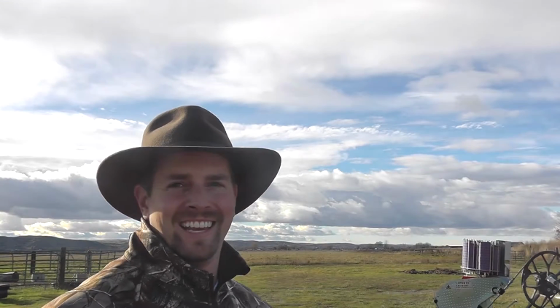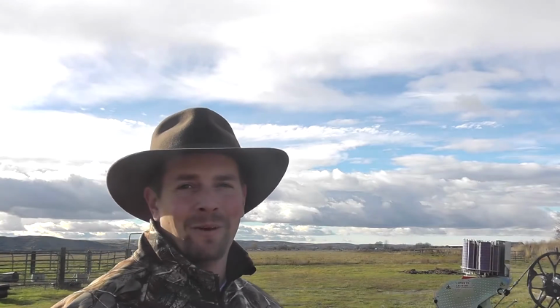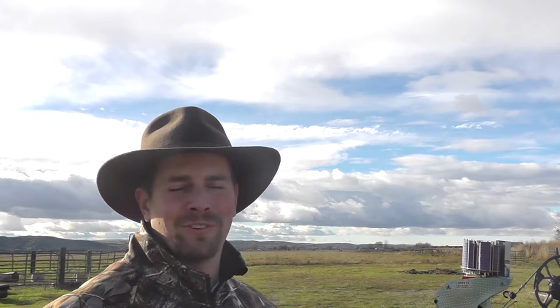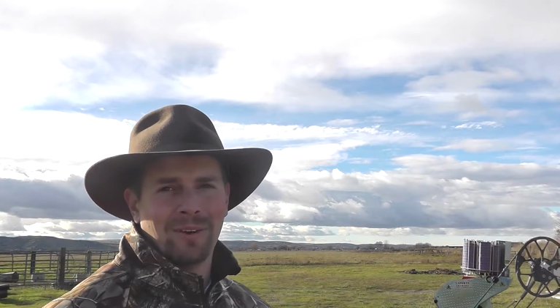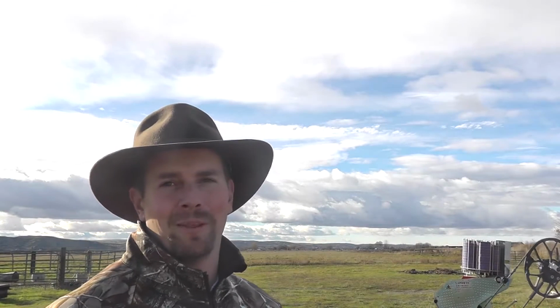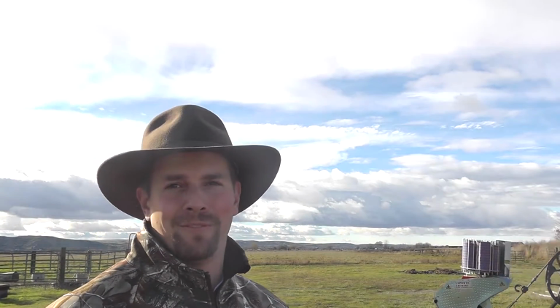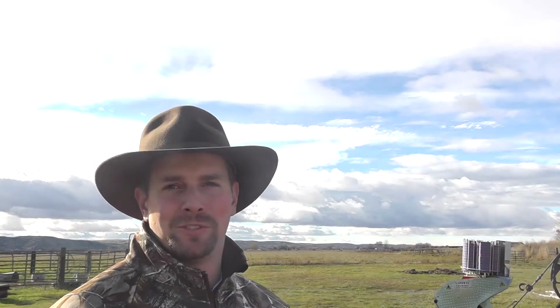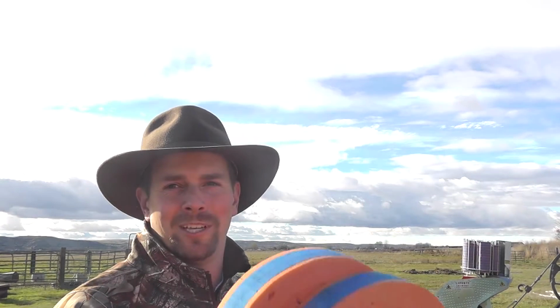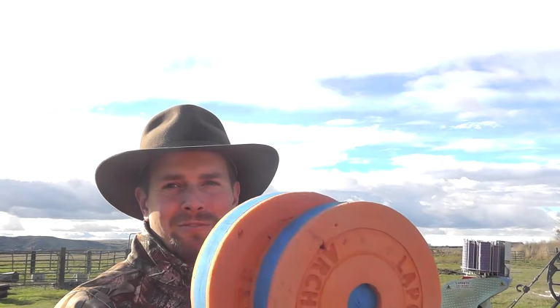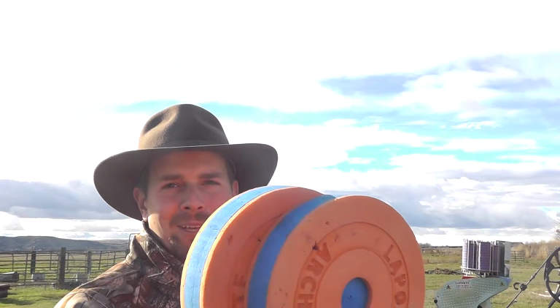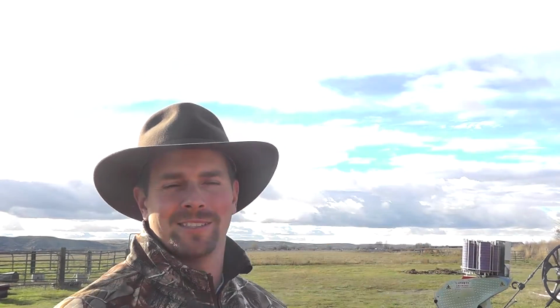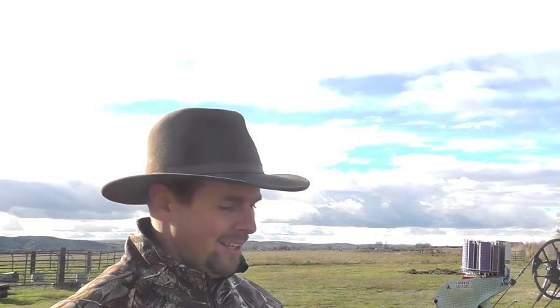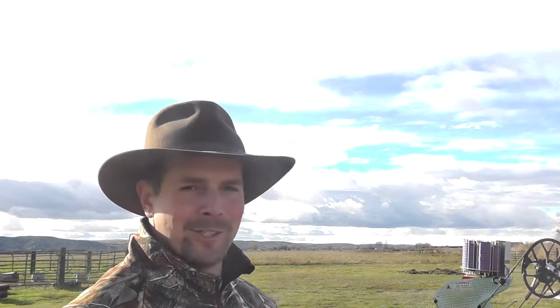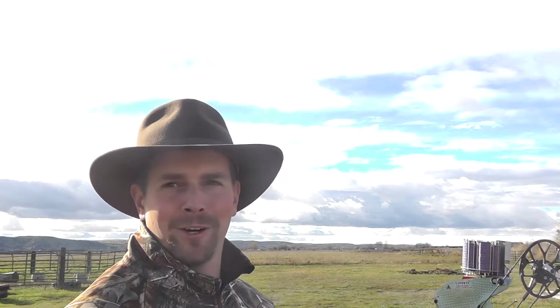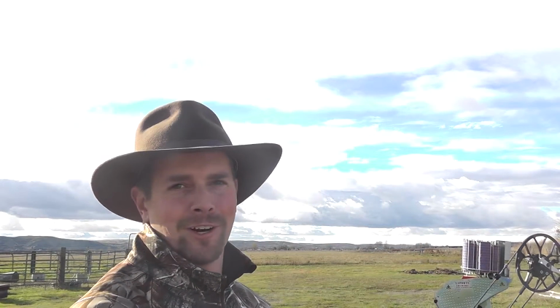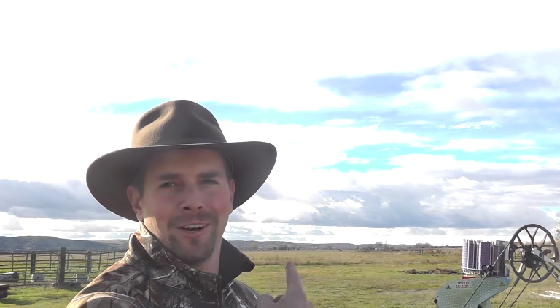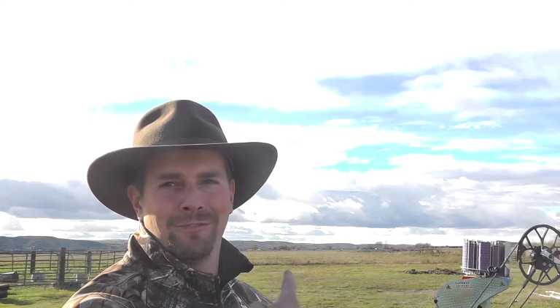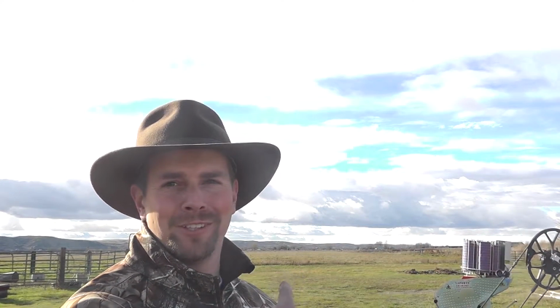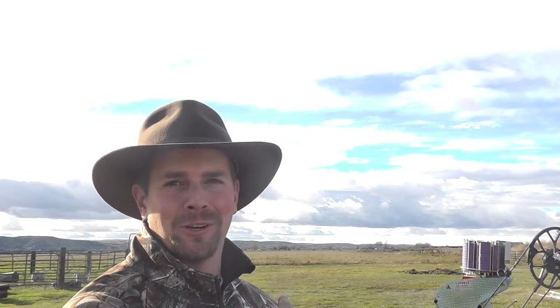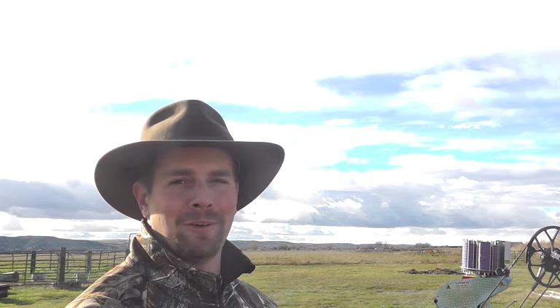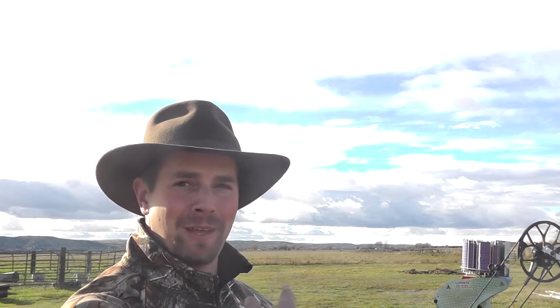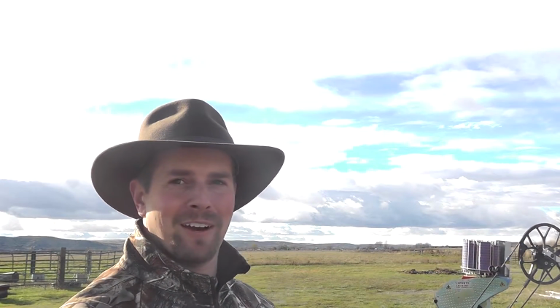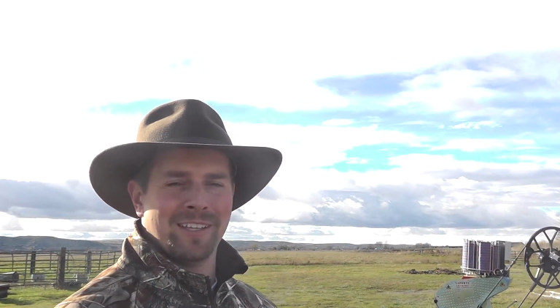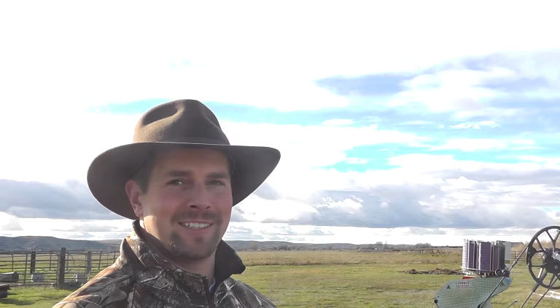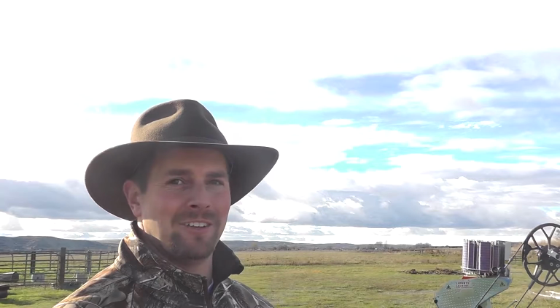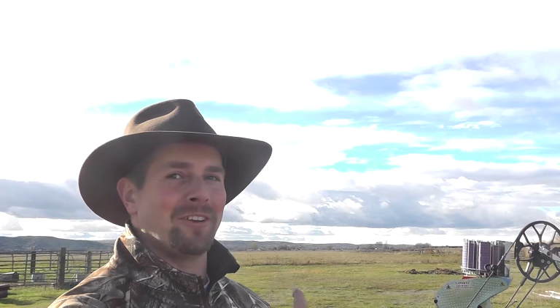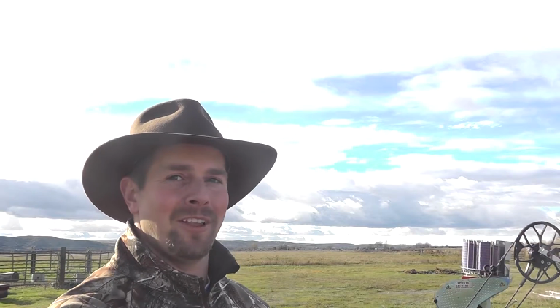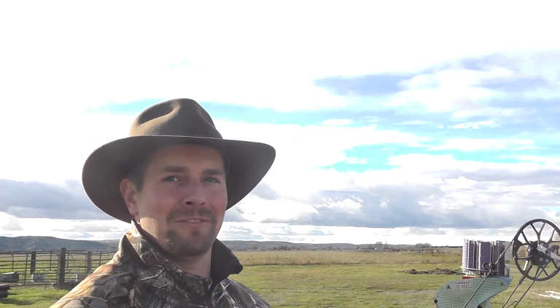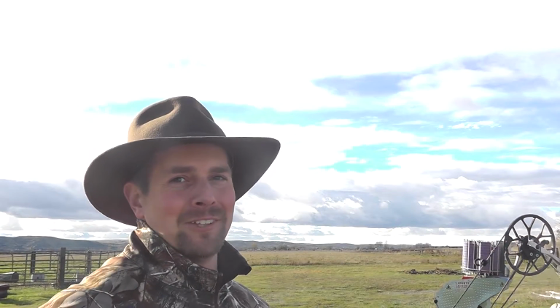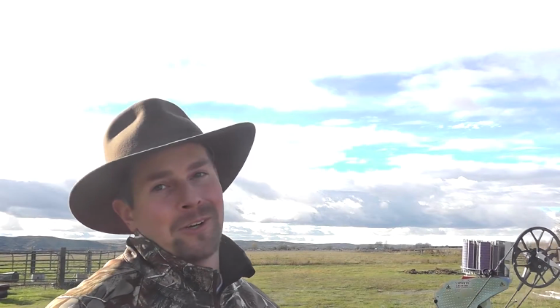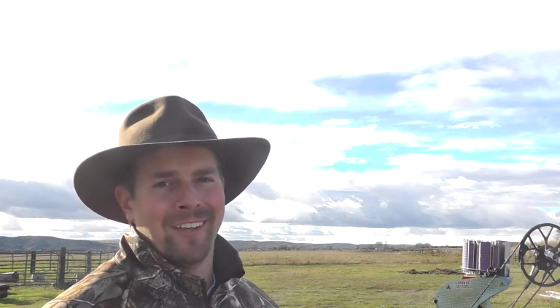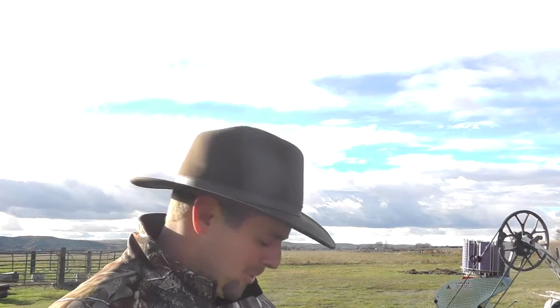One of the benefits of shooting into the foam discs is your arrows aren't clear out in the field. I'm going to keep firing these until they're all out in the field, so enjoy.